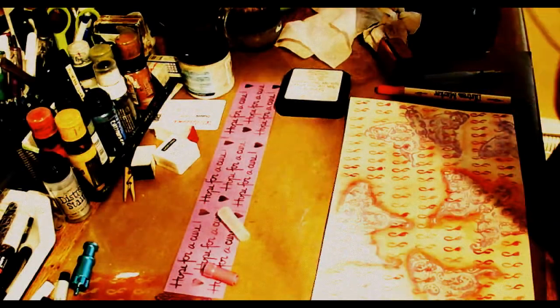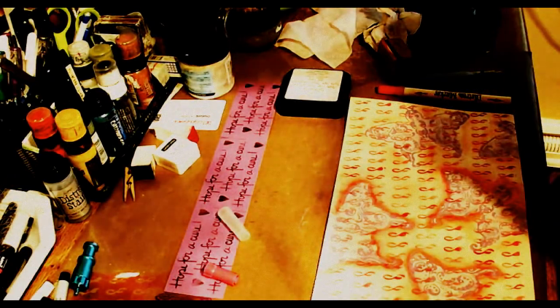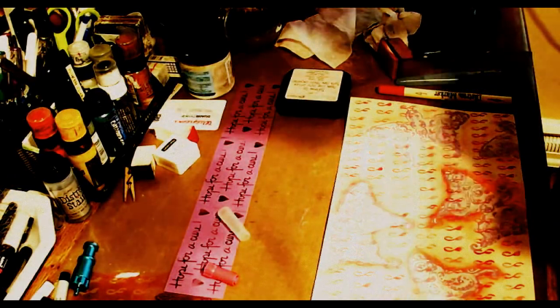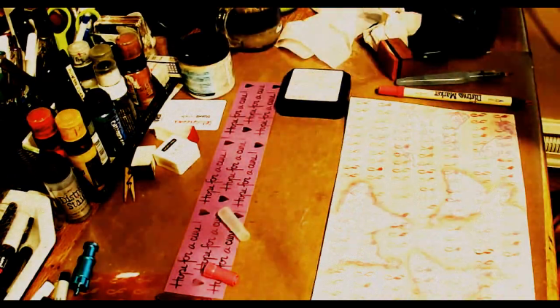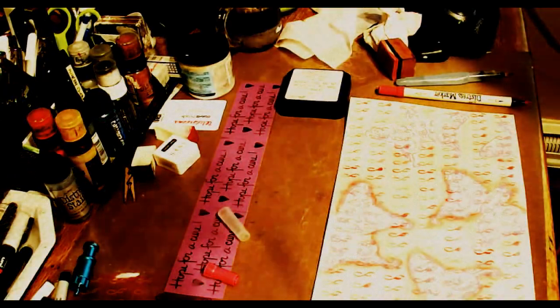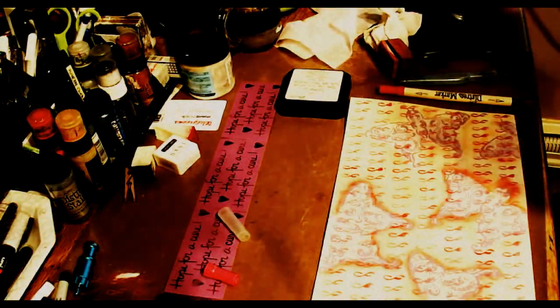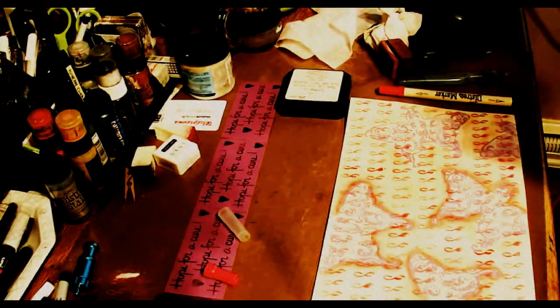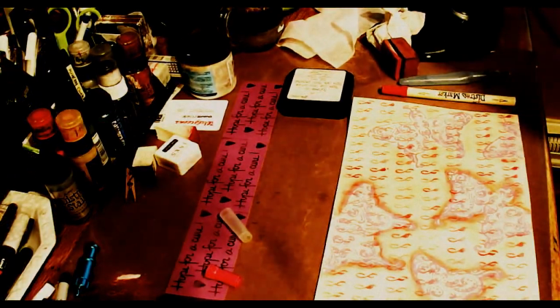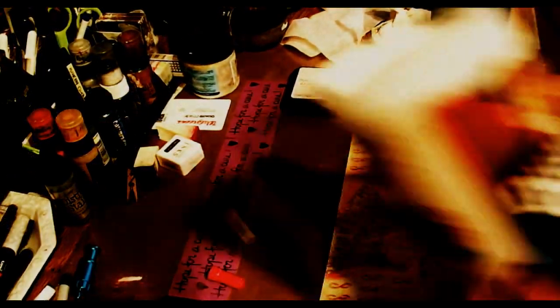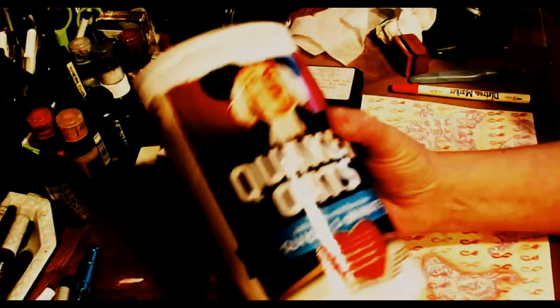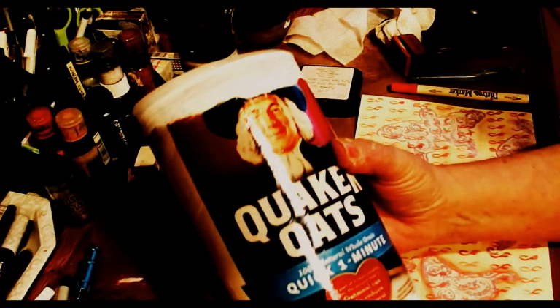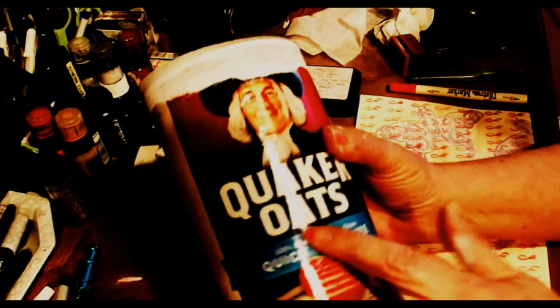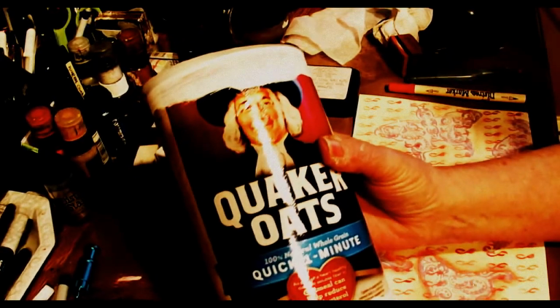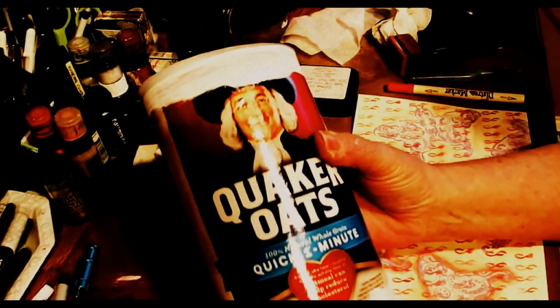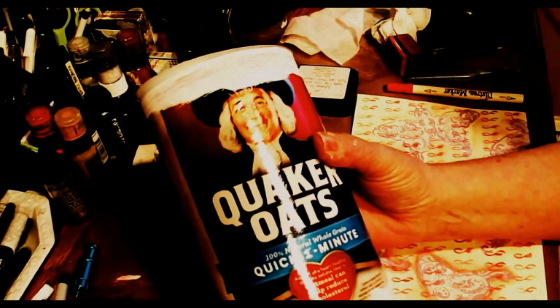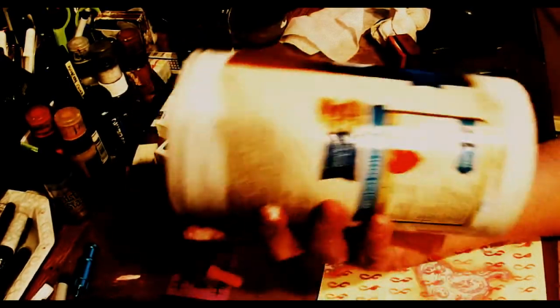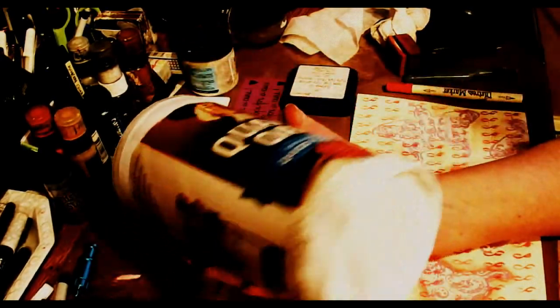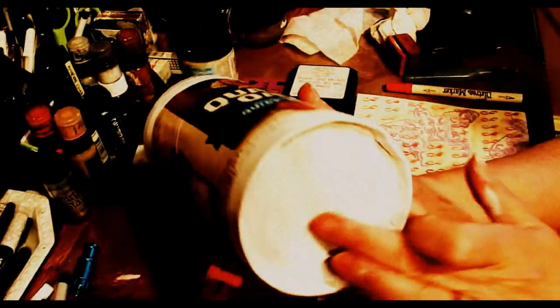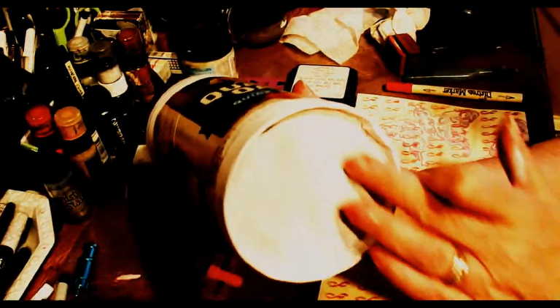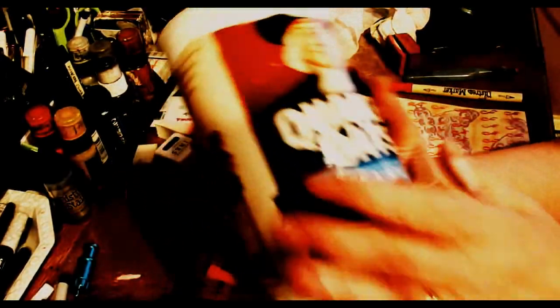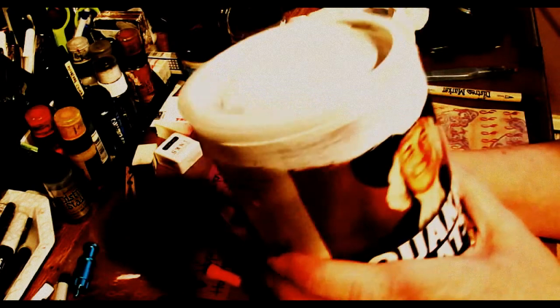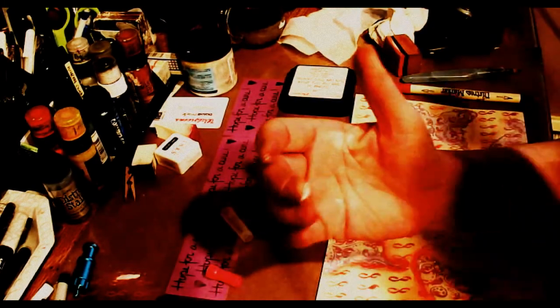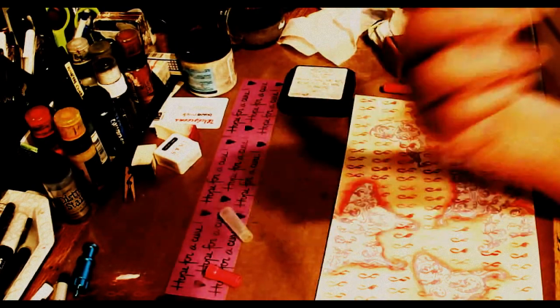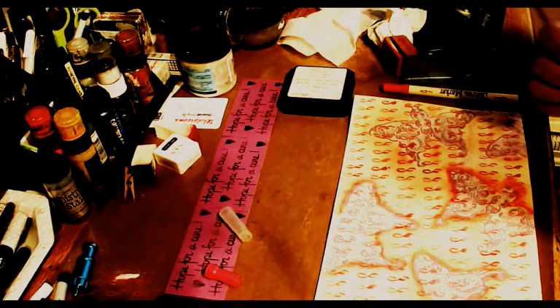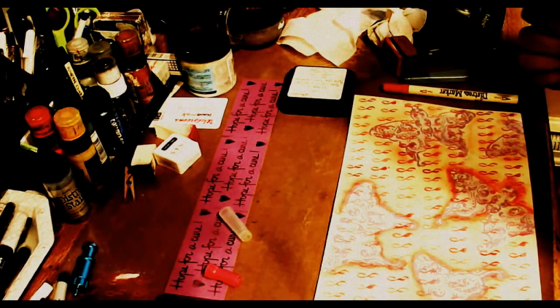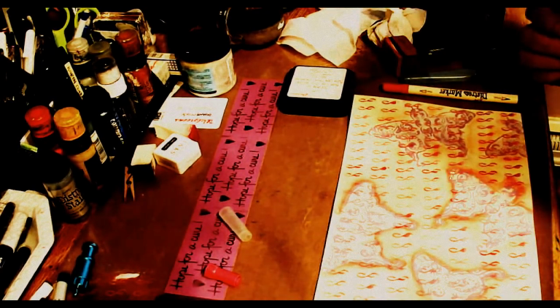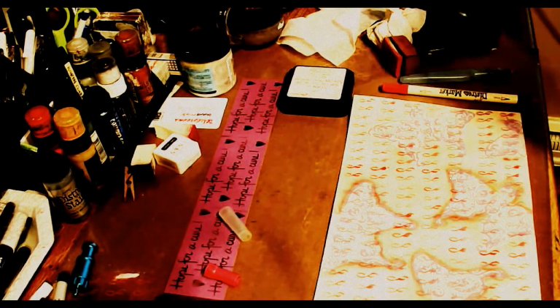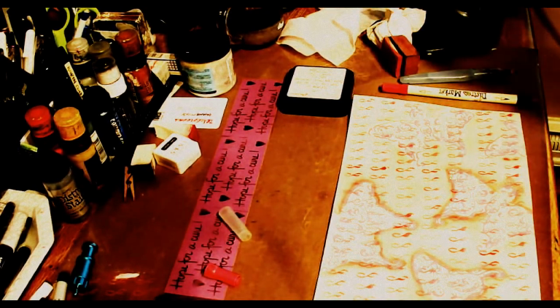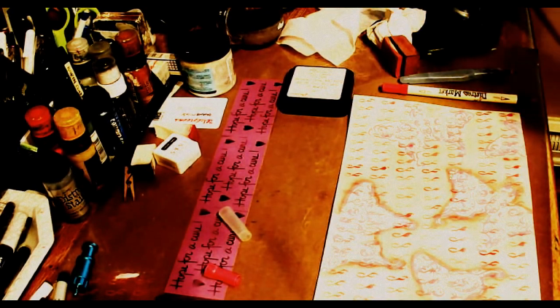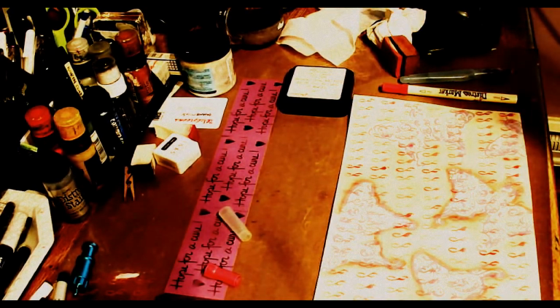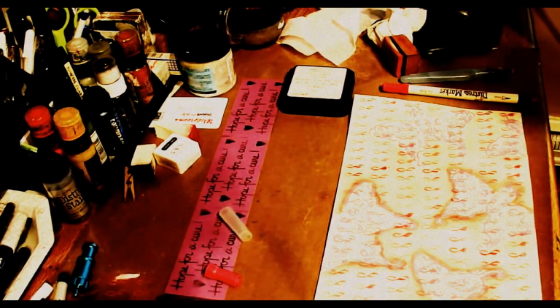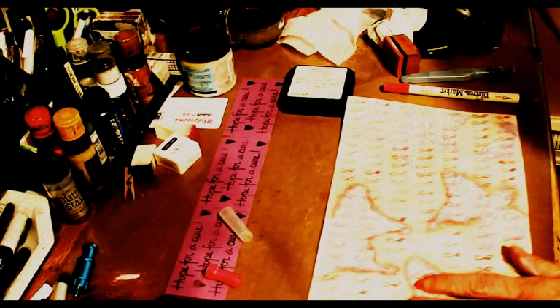Hi, I am altering an oatmeal can today for a friend of mine who is our new Relay for Life Director. And I want to share this technique with you that I'm doing.